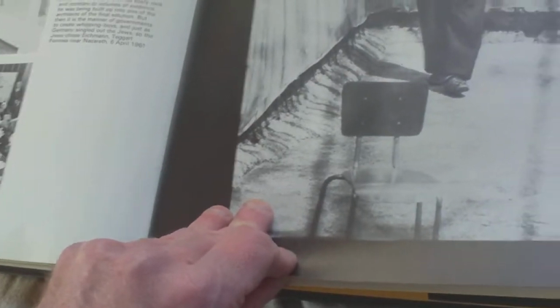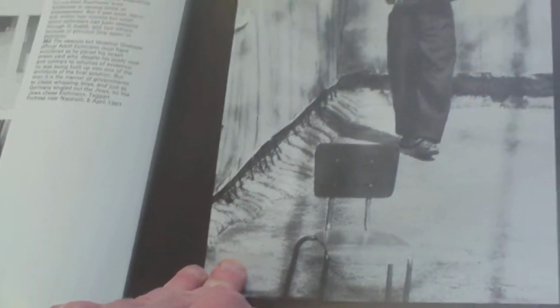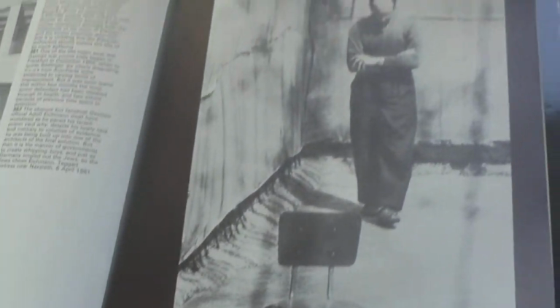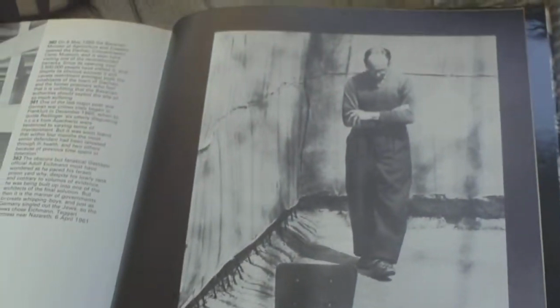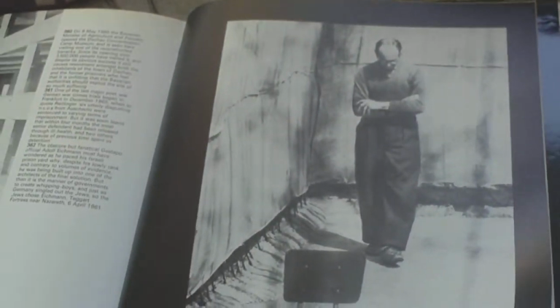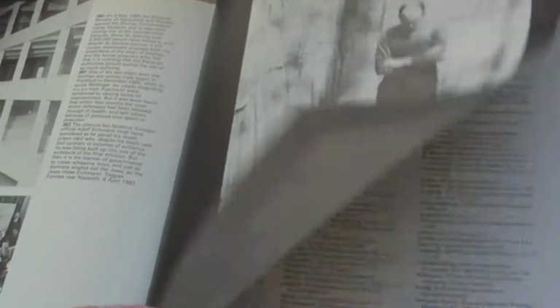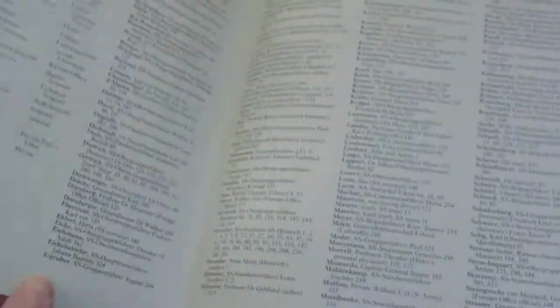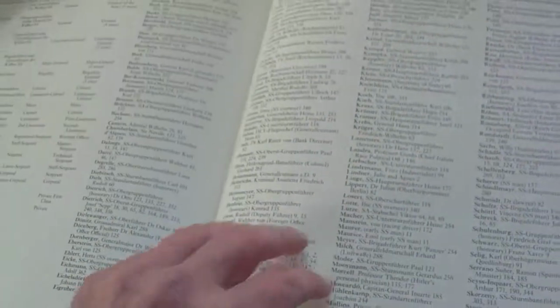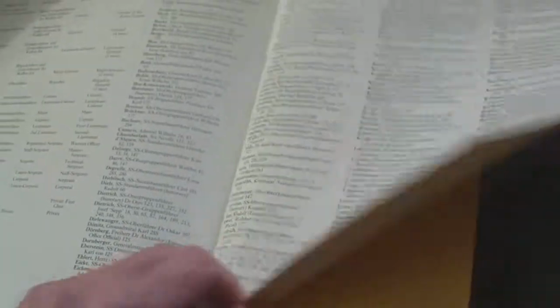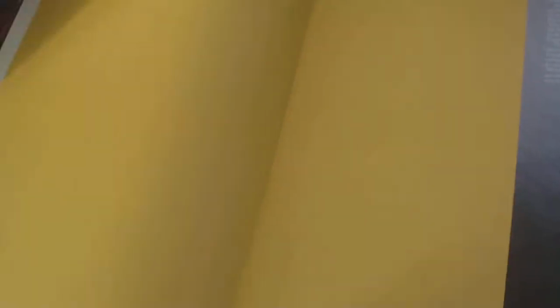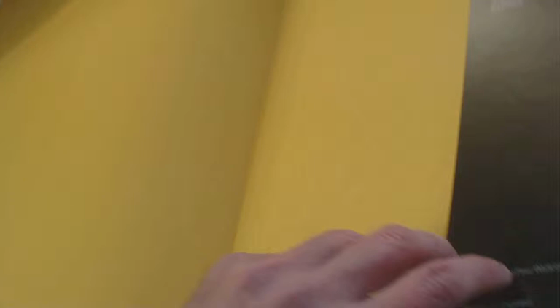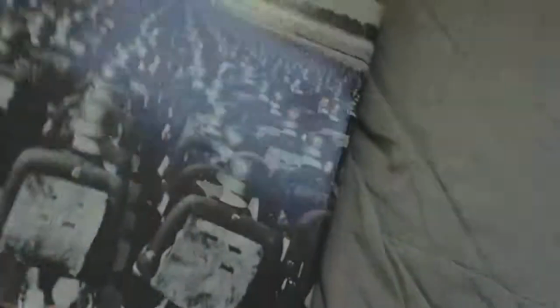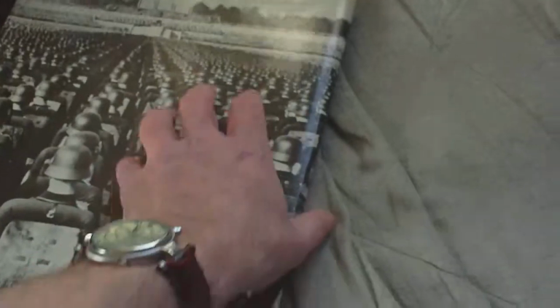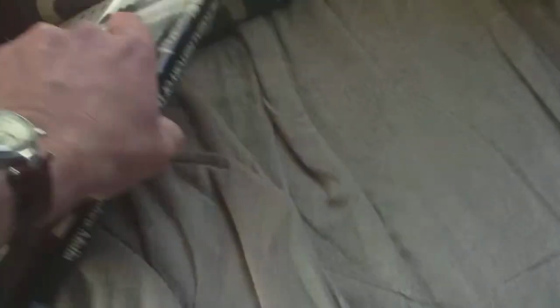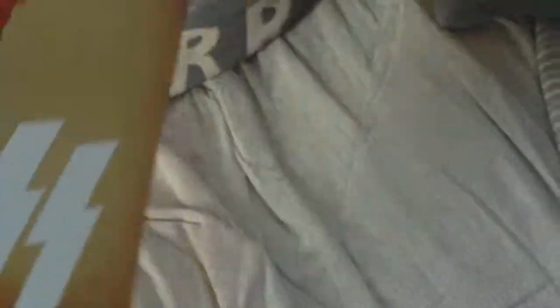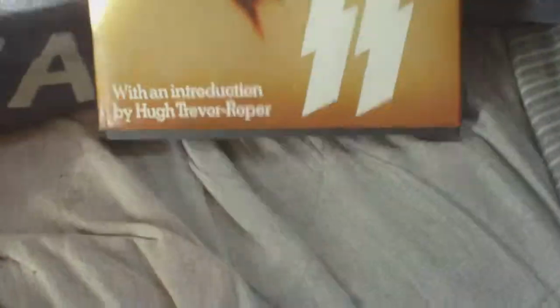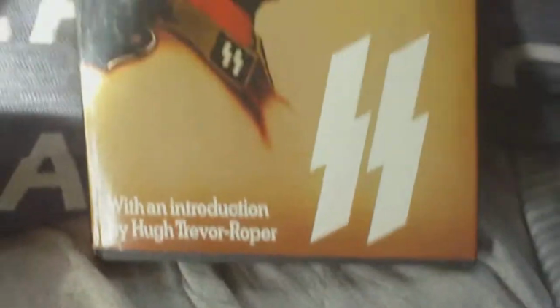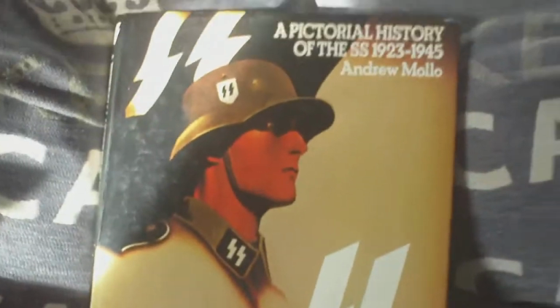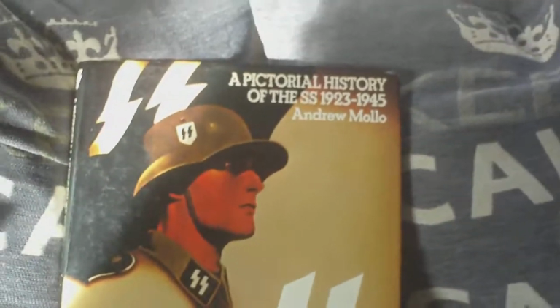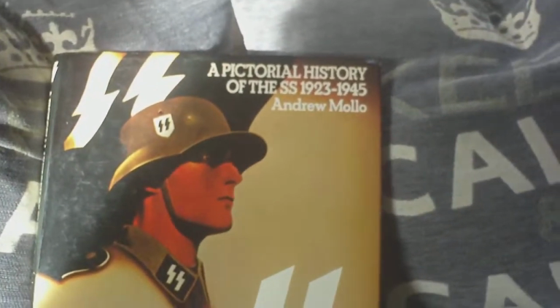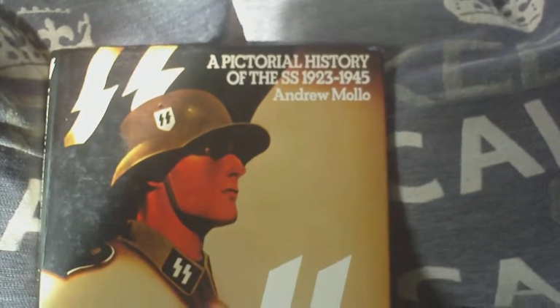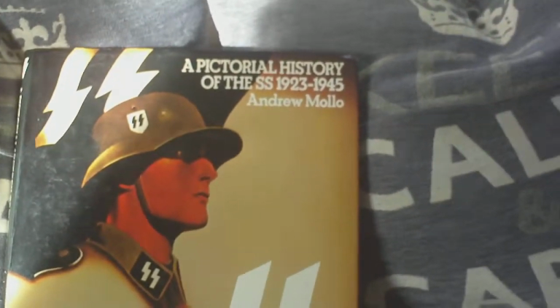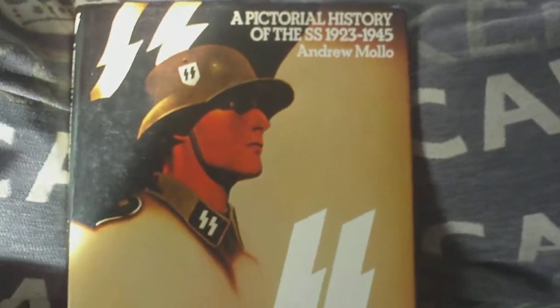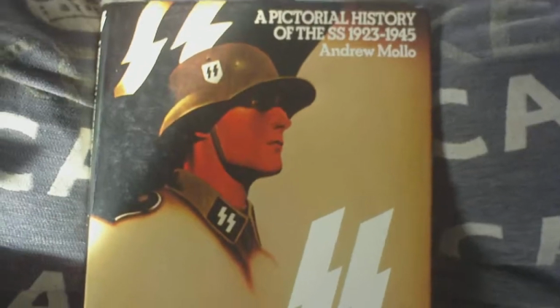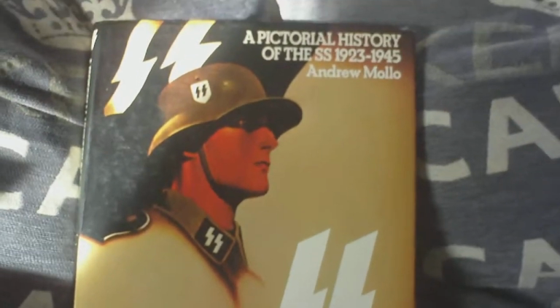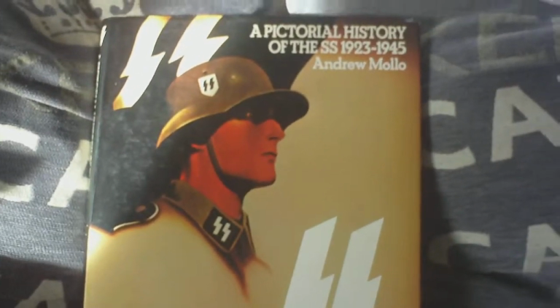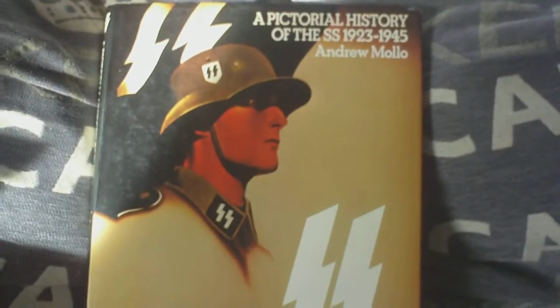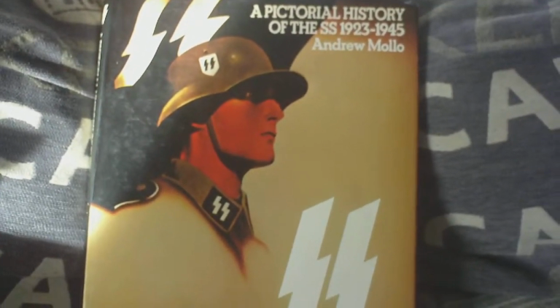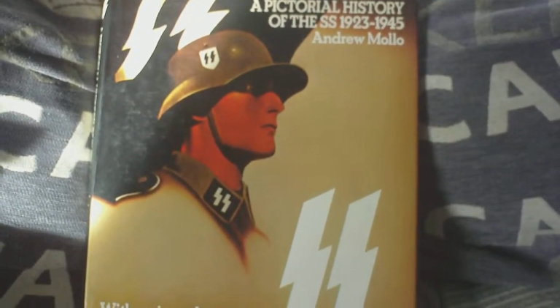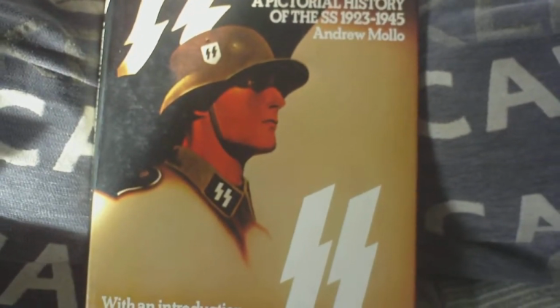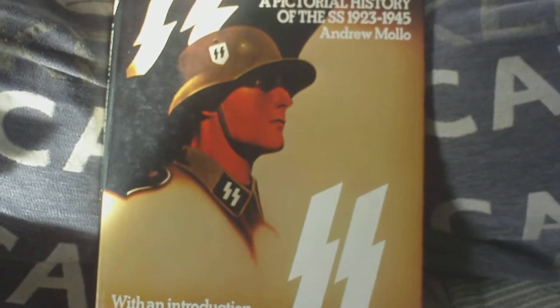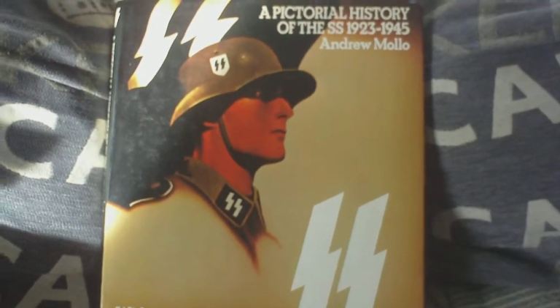That's Adolf Eichmann in his cell in 1961, and that's where the book finishes. So yeah, it is a really good book — 'SS: A Pictorial History 1923 to 1945' by Andrew Moore.